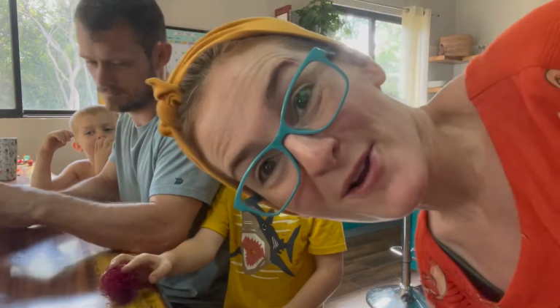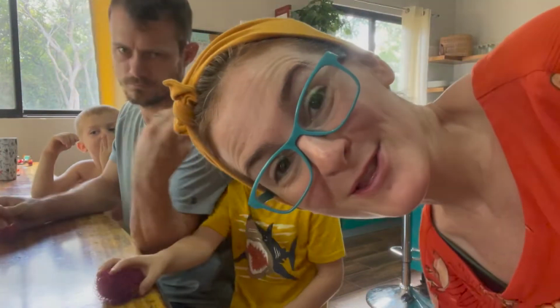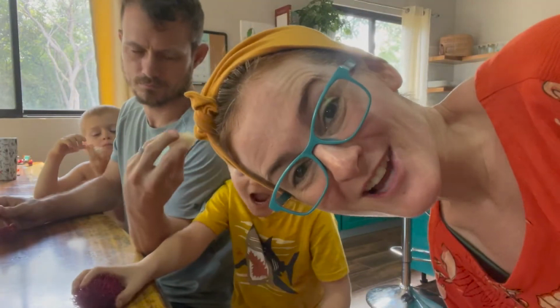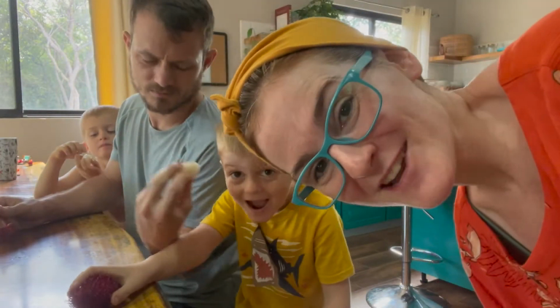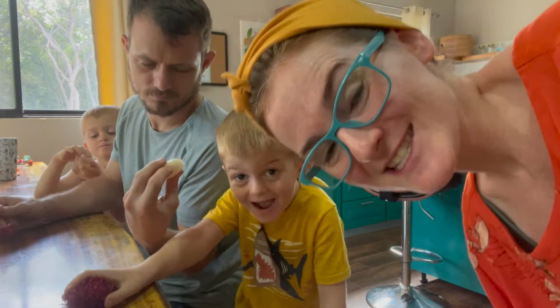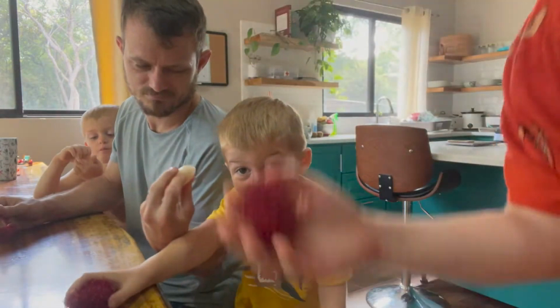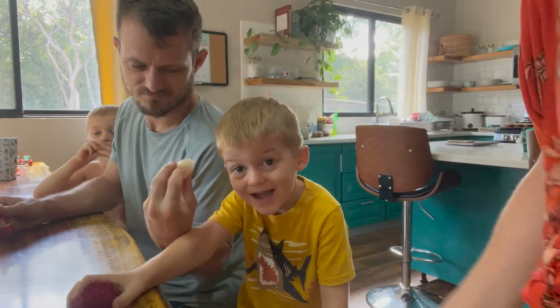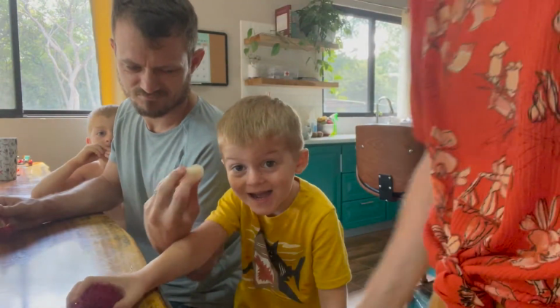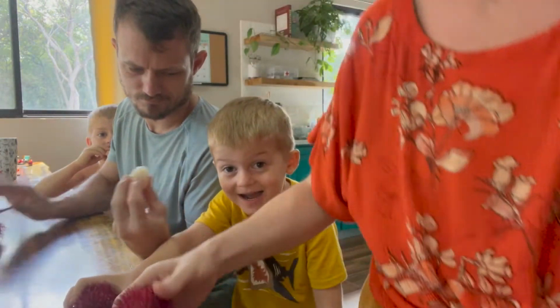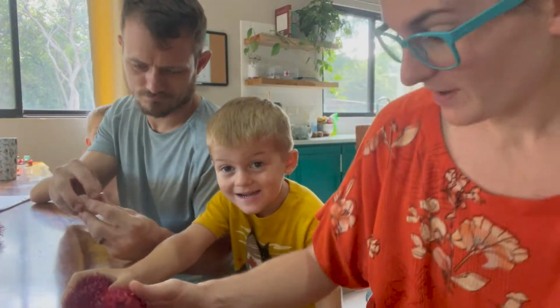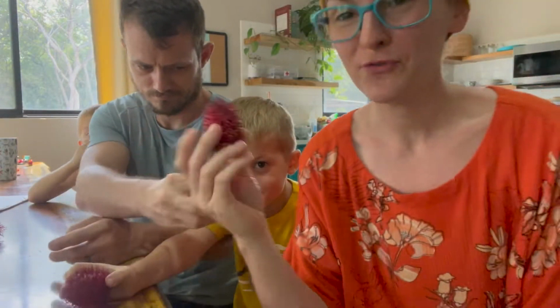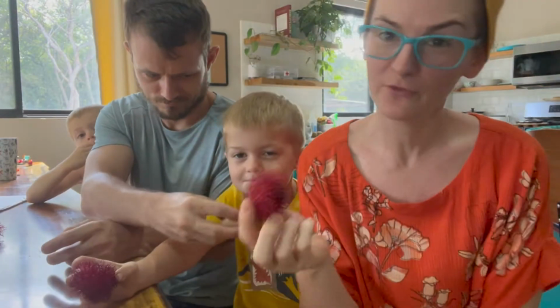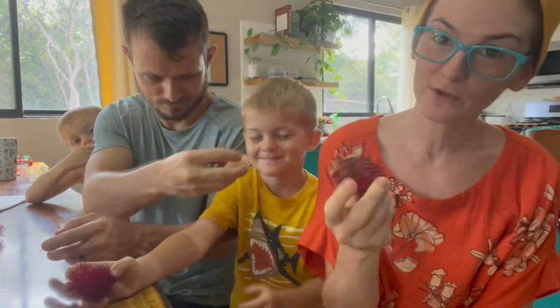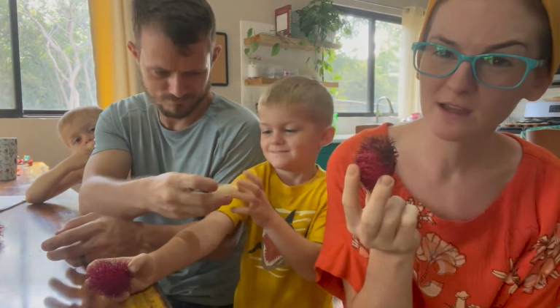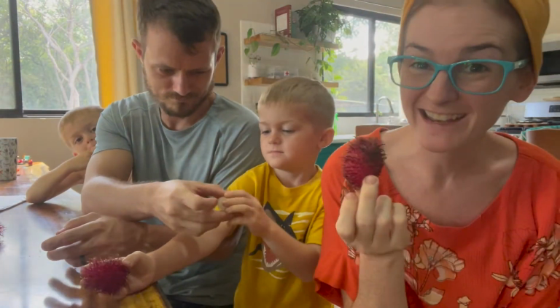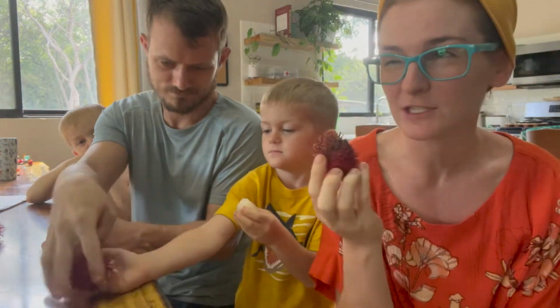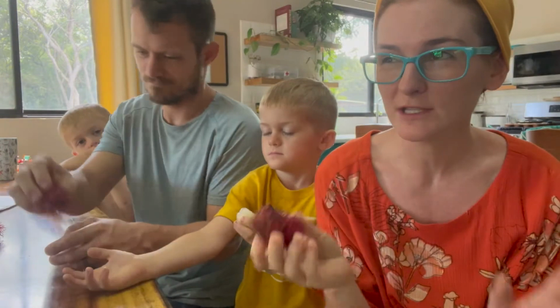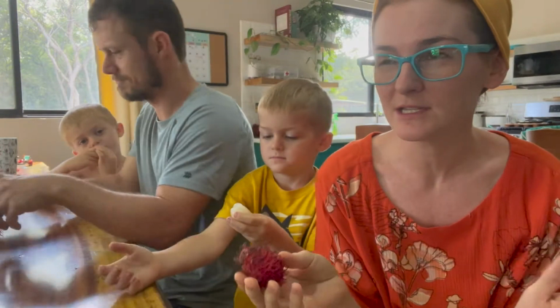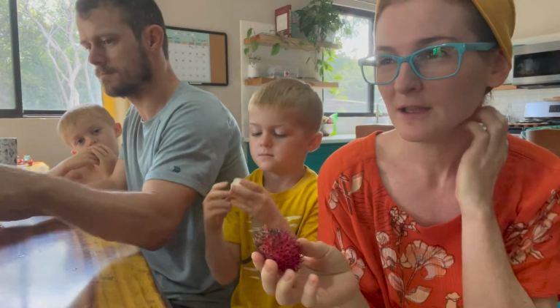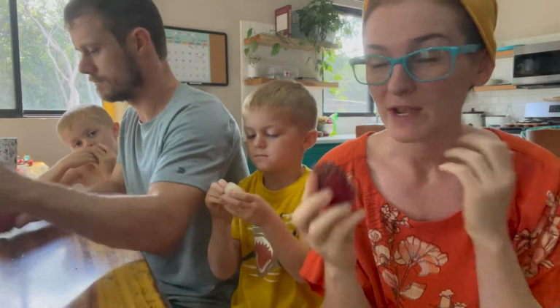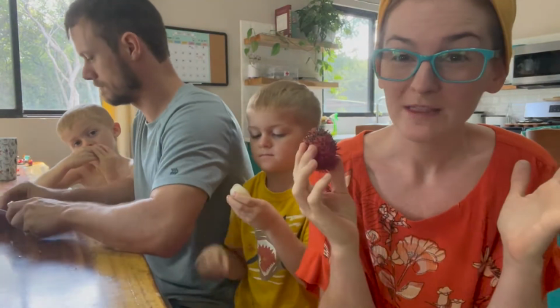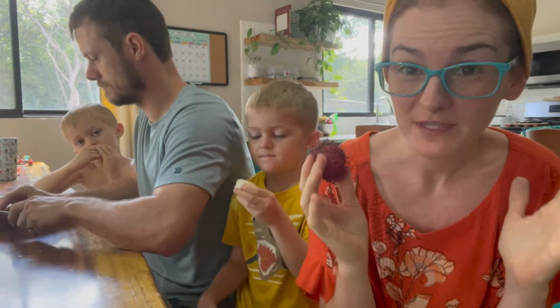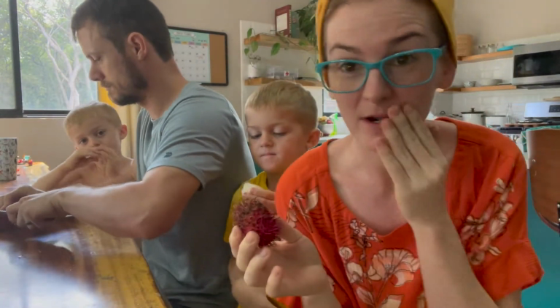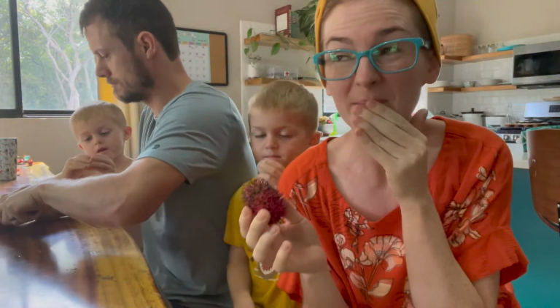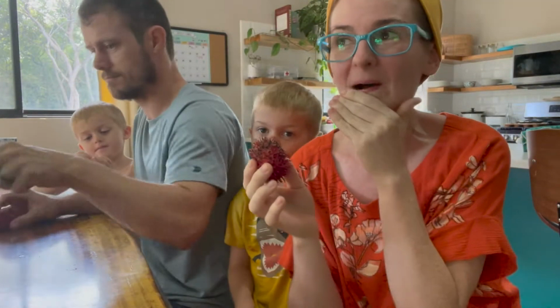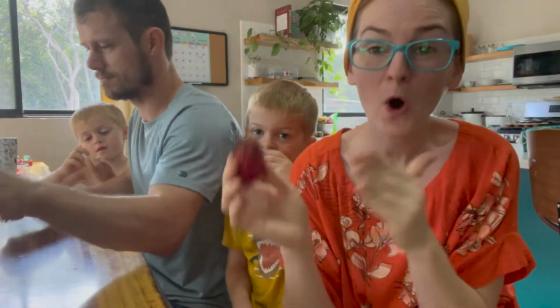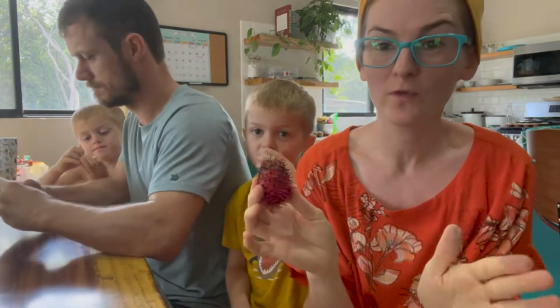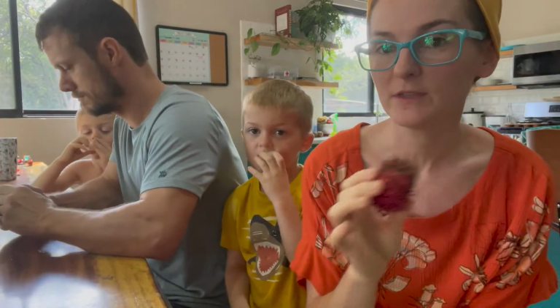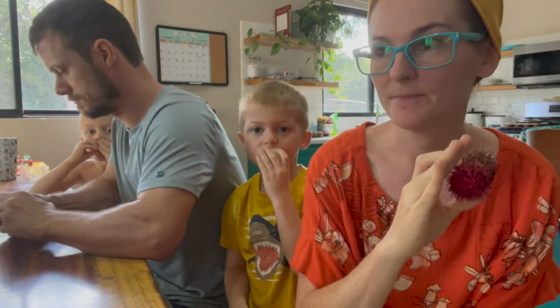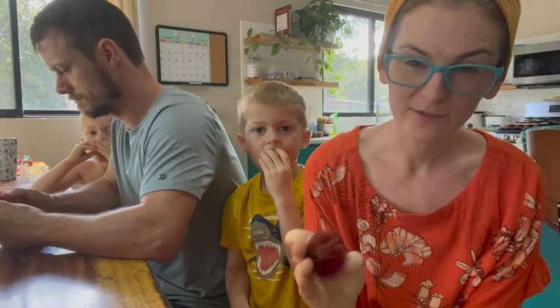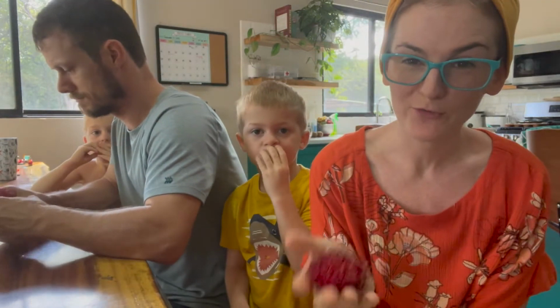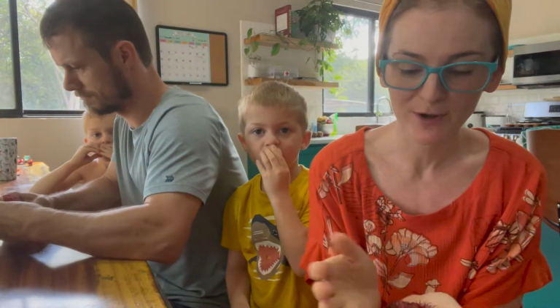Welcome to the Joyful Johnsons everybody! Today we are sharing with you one of our favorite fruits in Costa Rica that is usually in season. Right now we're in the month of September and these have been all over the sides of the road, farmers markets — July, August, September.